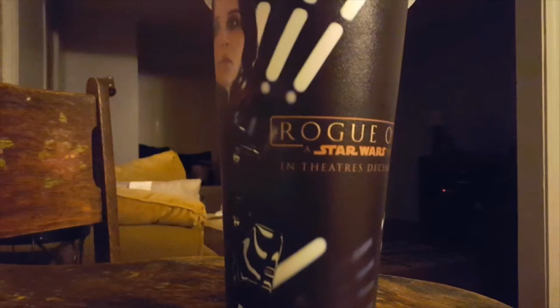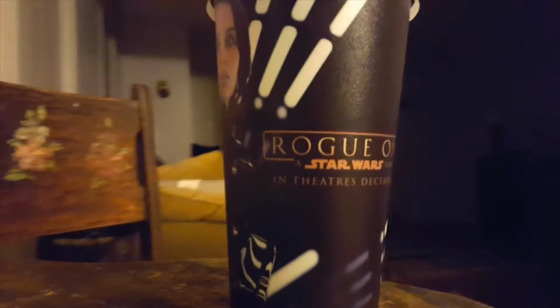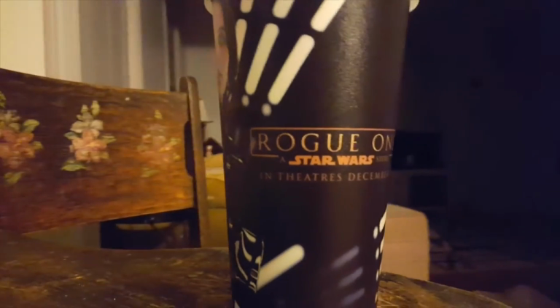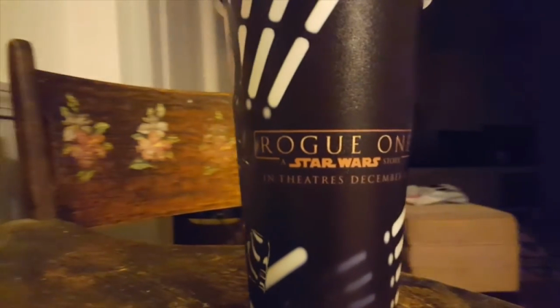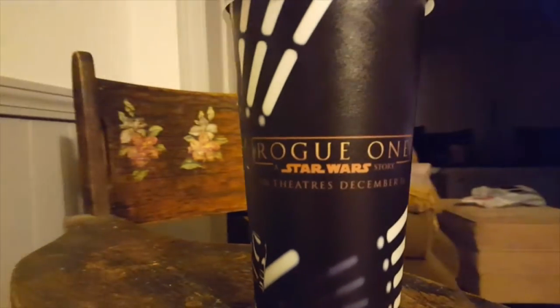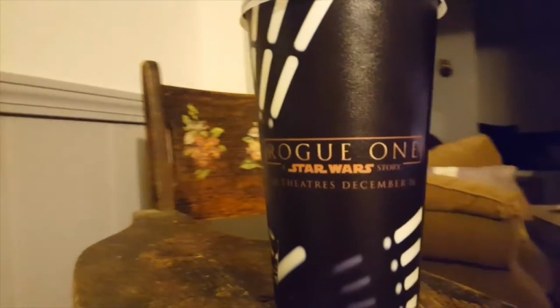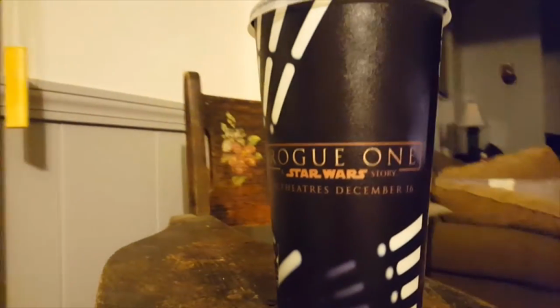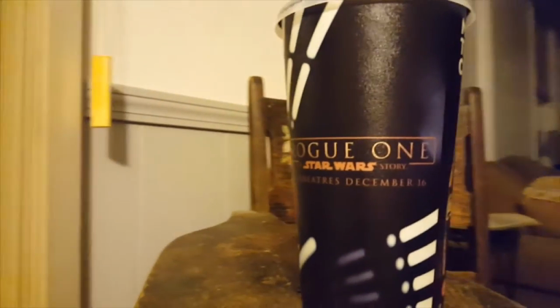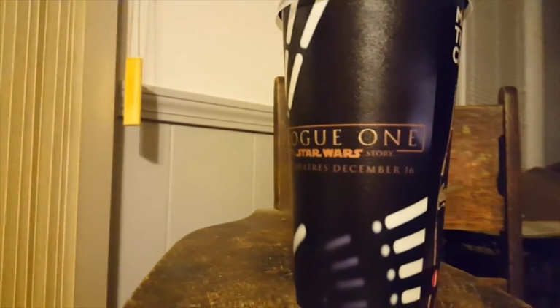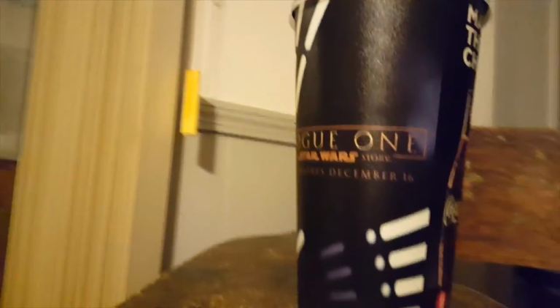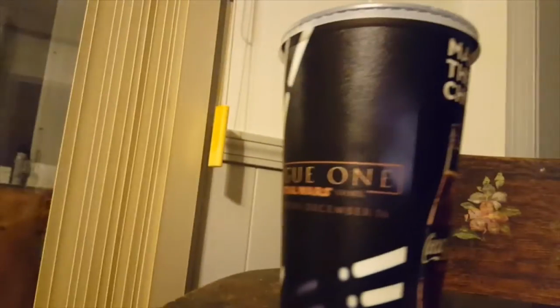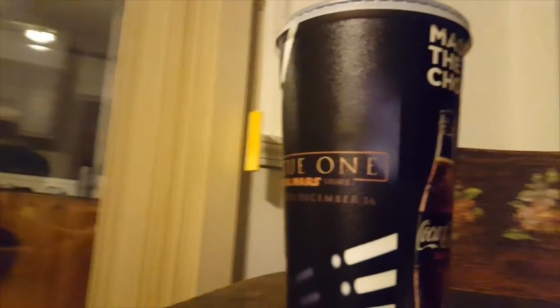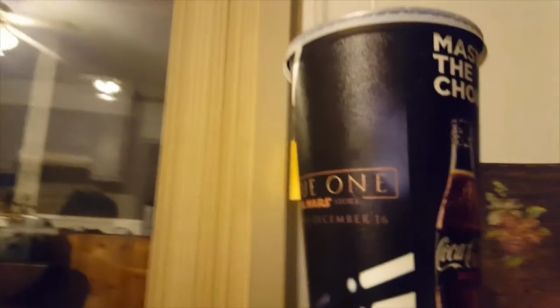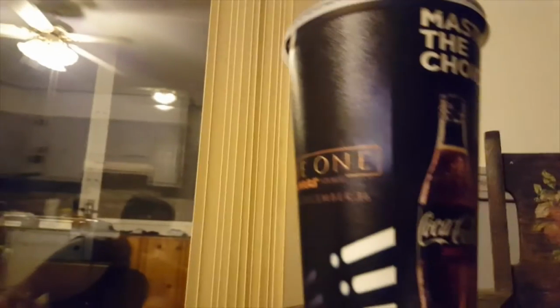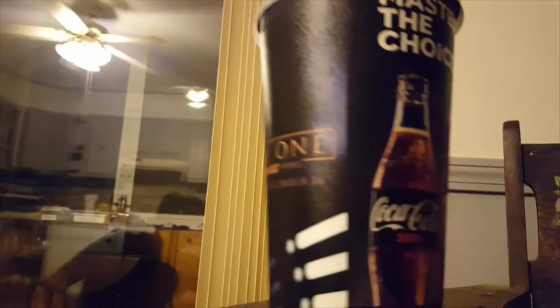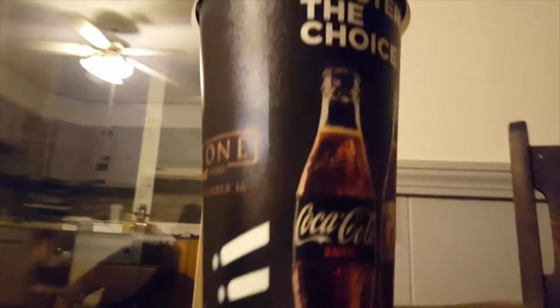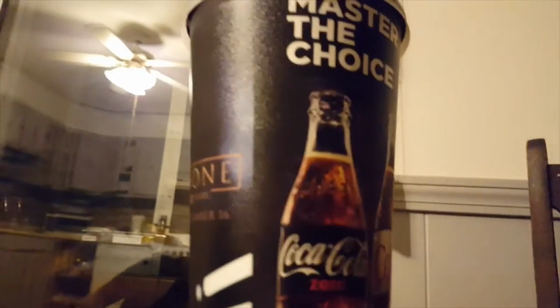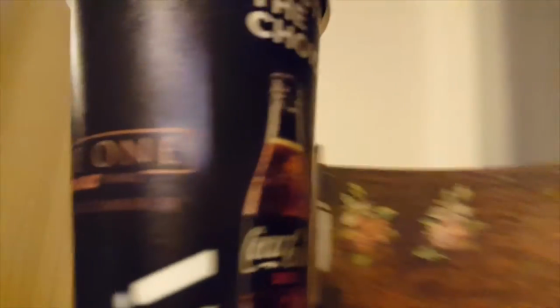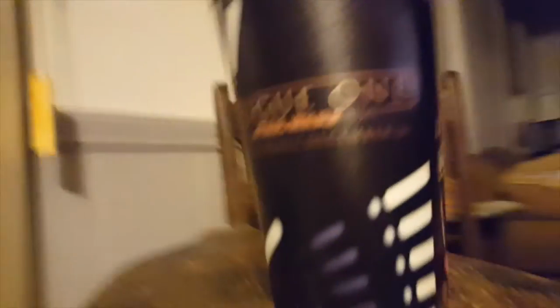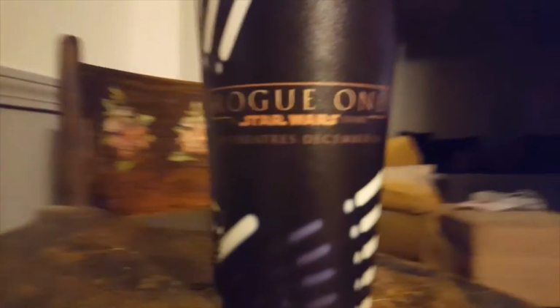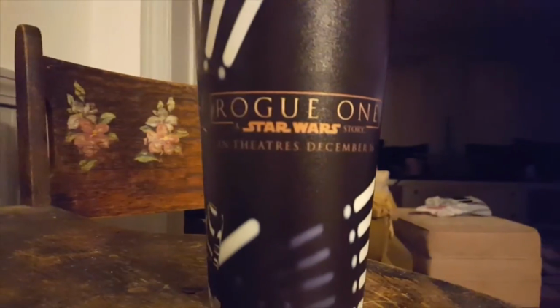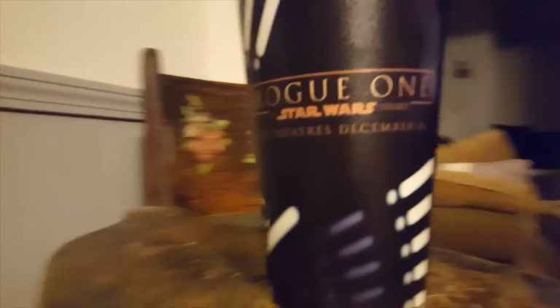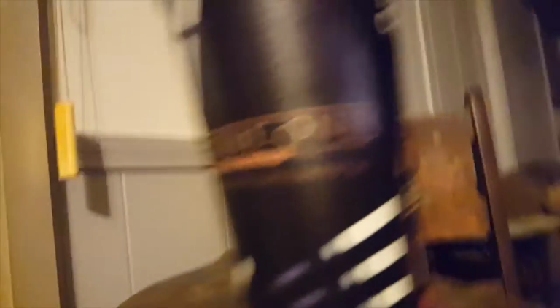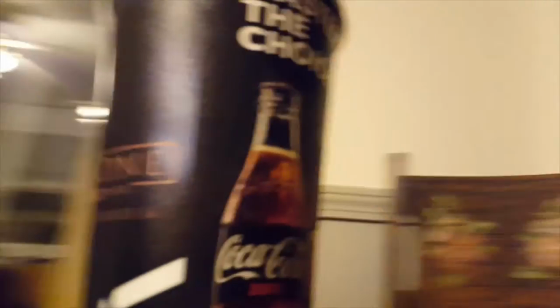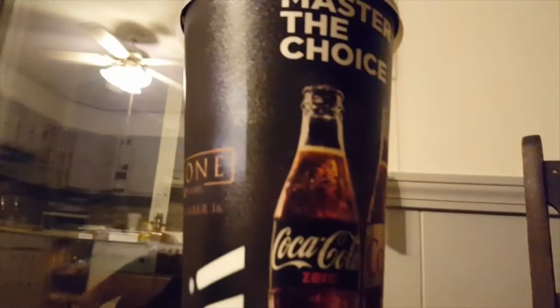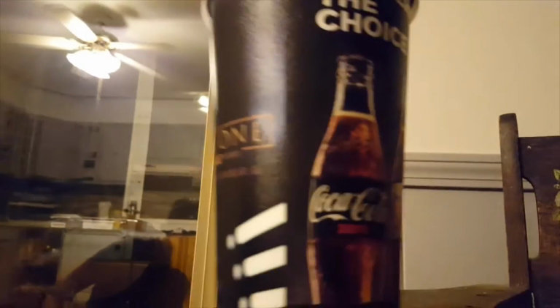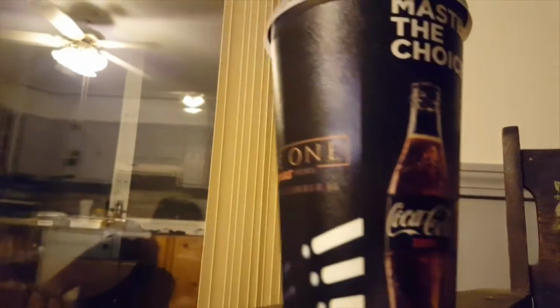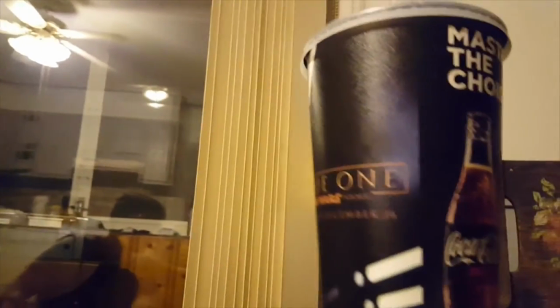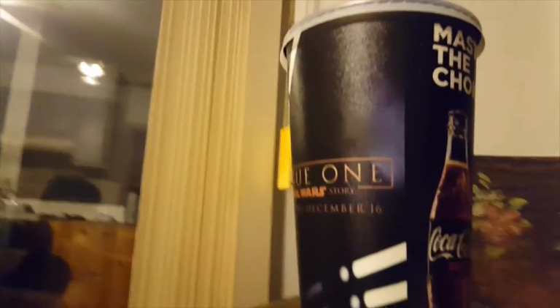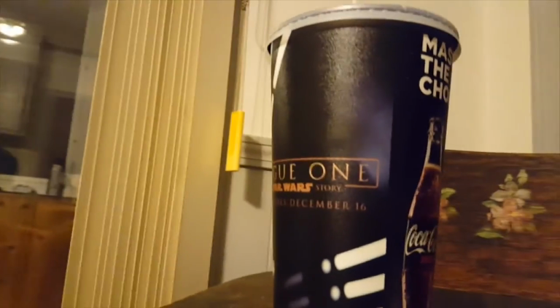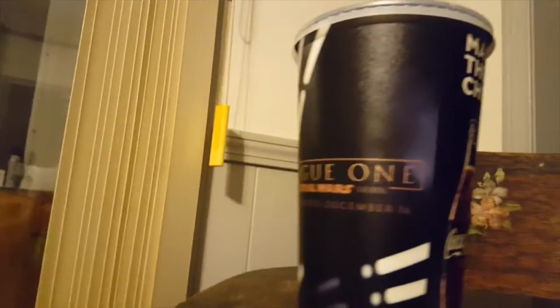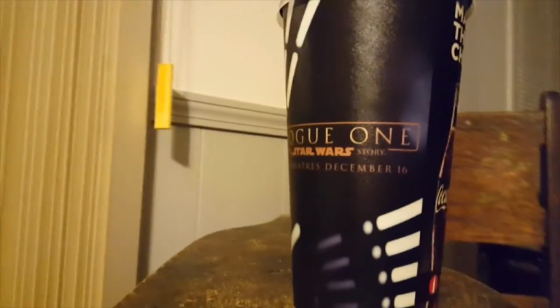Hey guys, welcome to my new review of my Rogue One Star Wars Story Cup I got from the movie theater today. A movie that I will not be talking about, but I will be talking about this here cup.